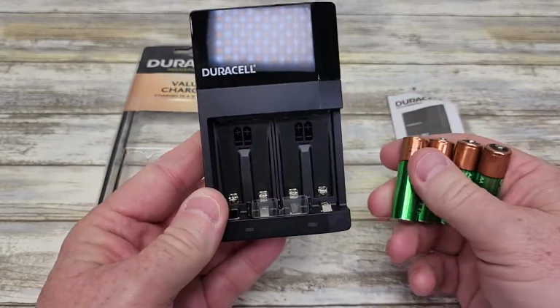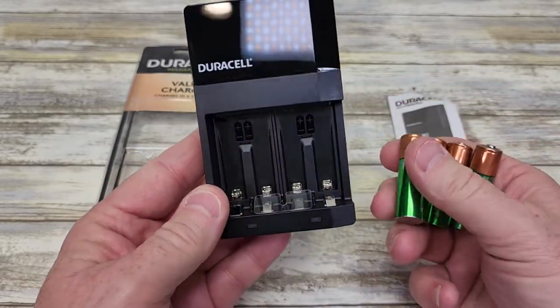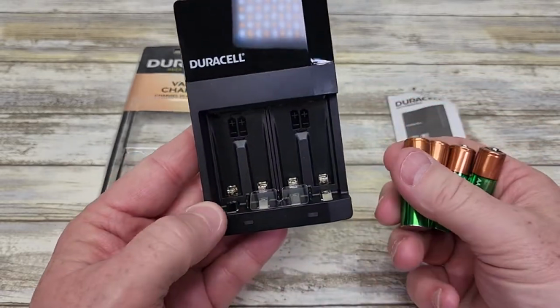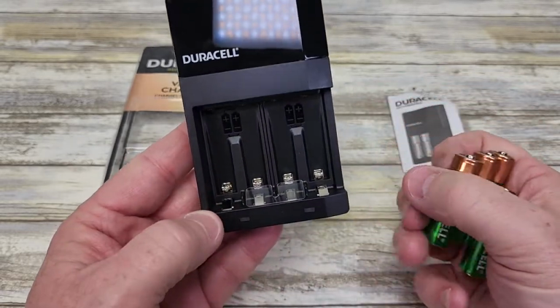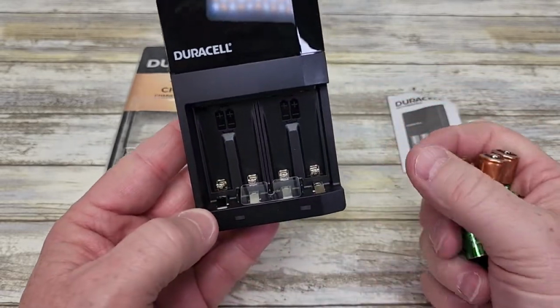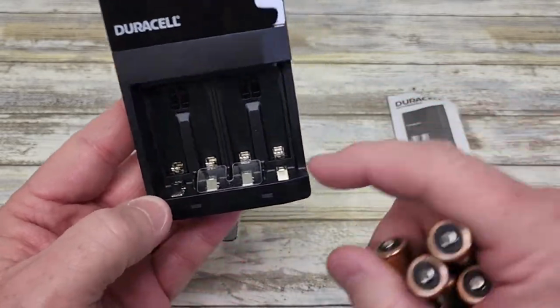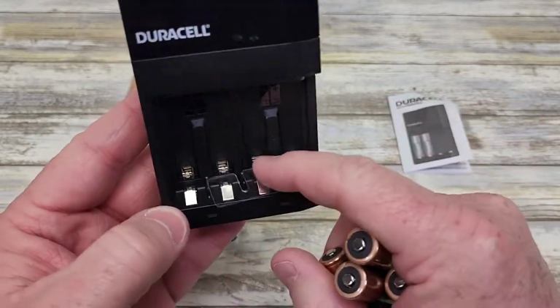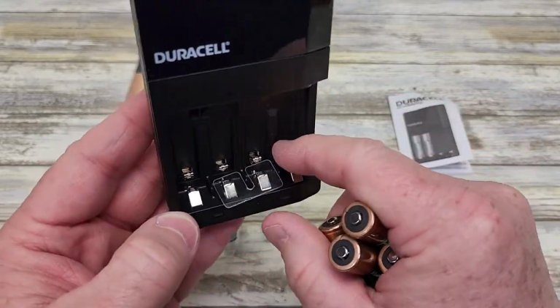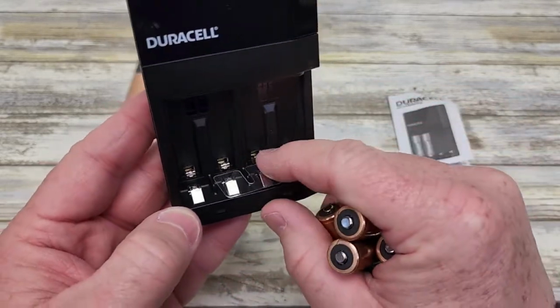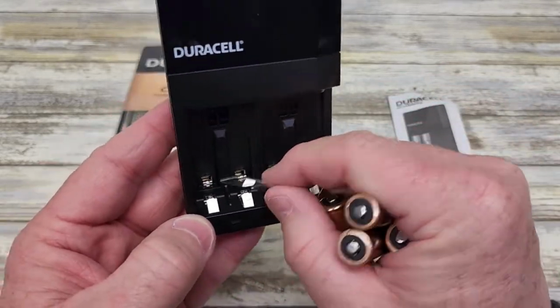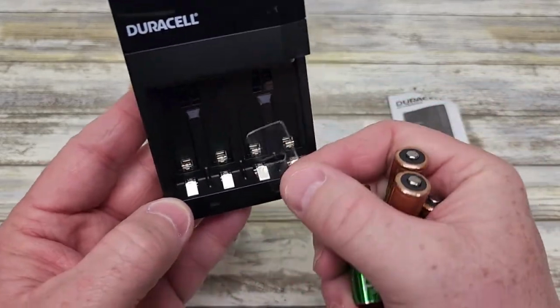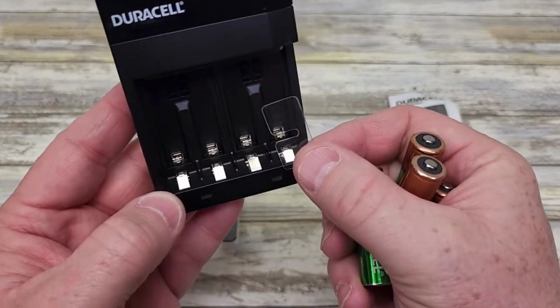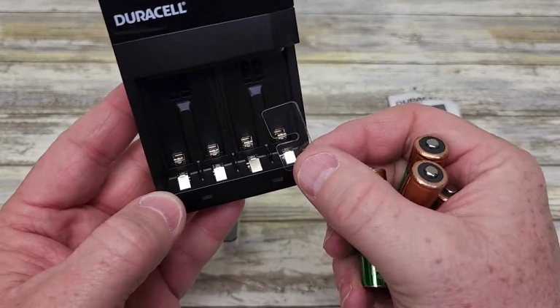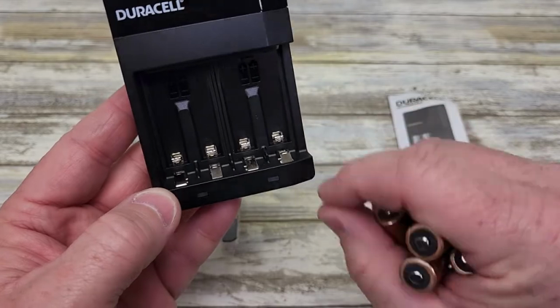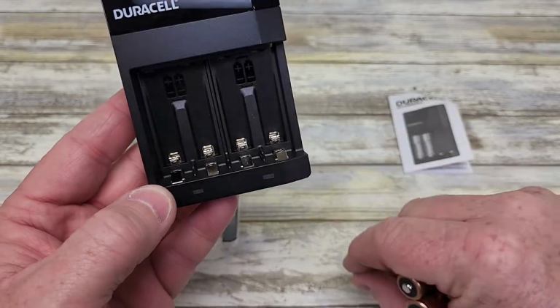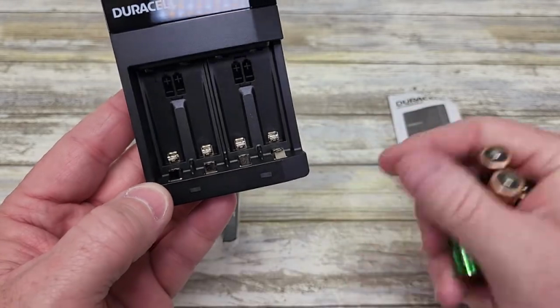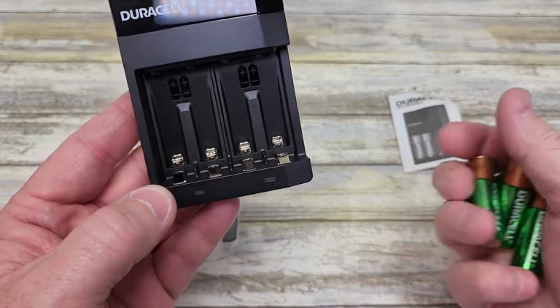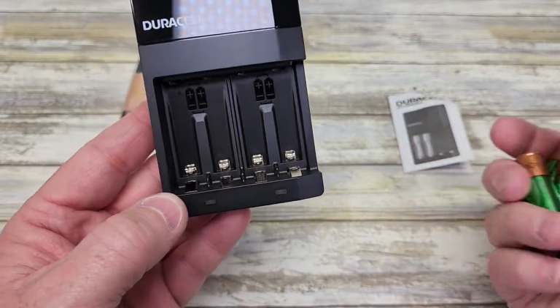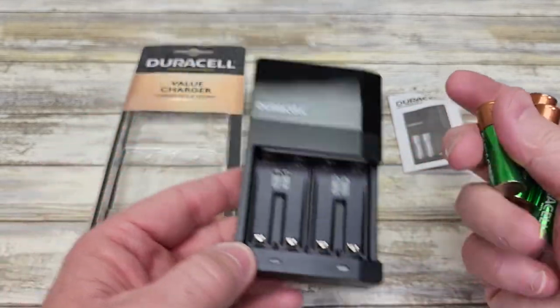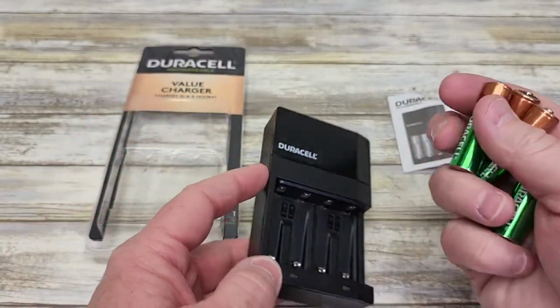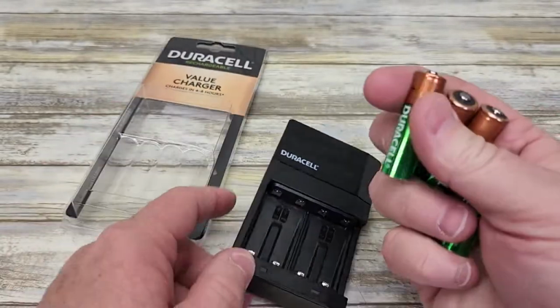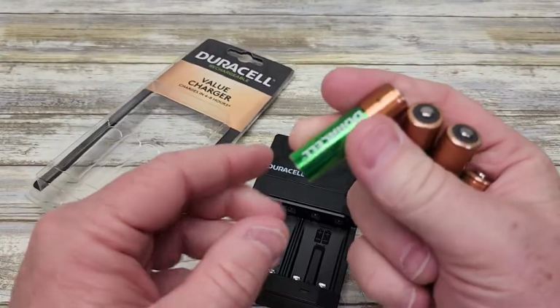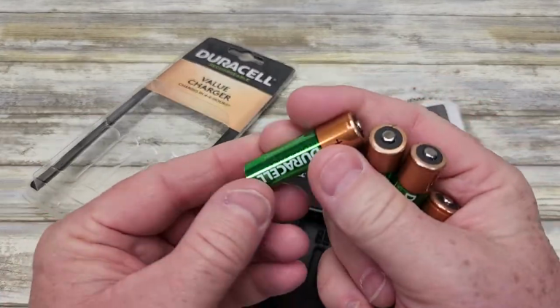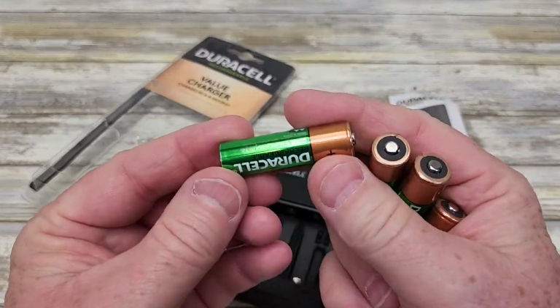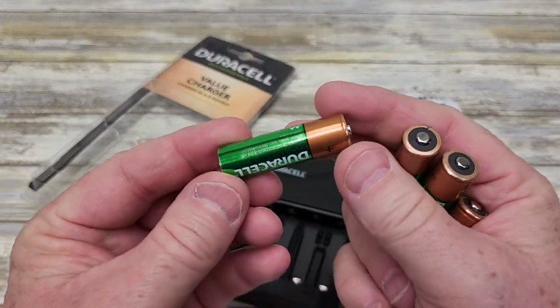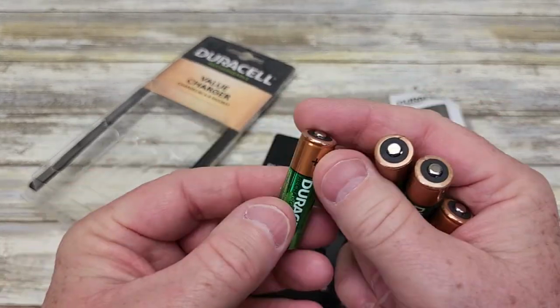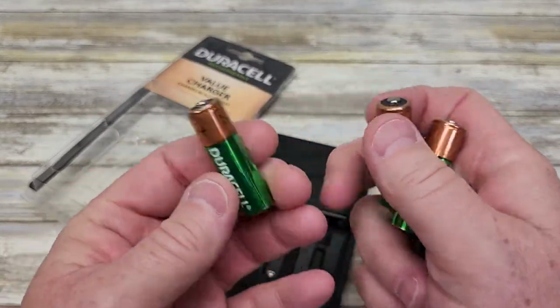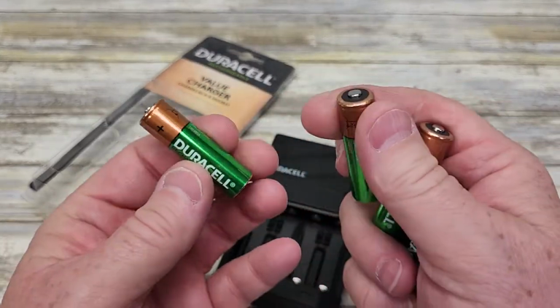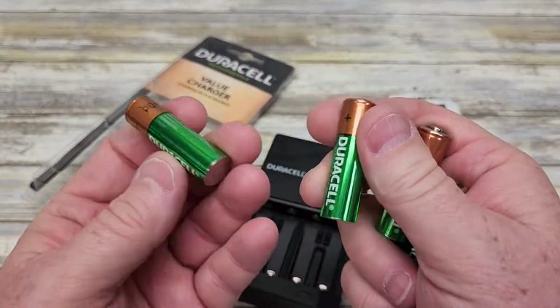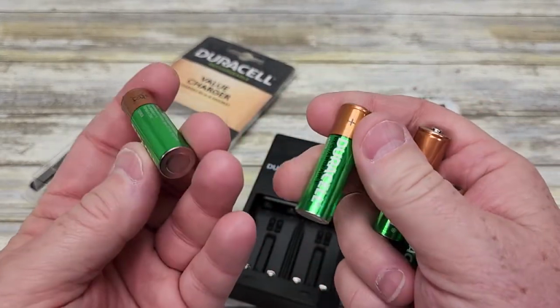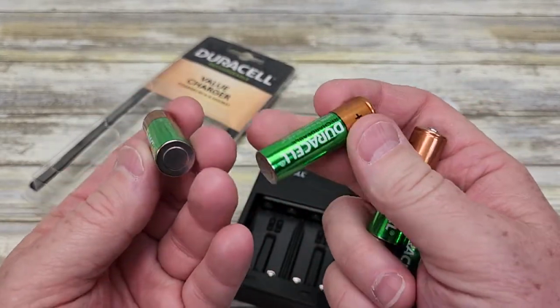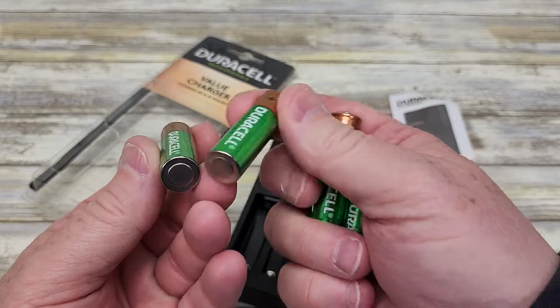Here's the recharger. There's this piece of plastic you got to remove. Here's what the batteries look like — you get four of them.